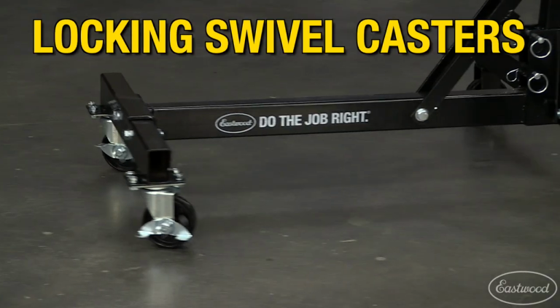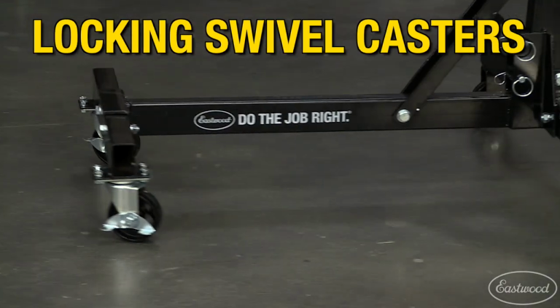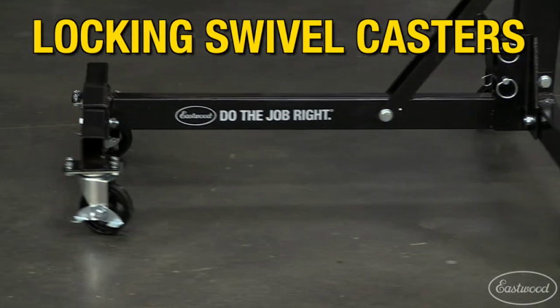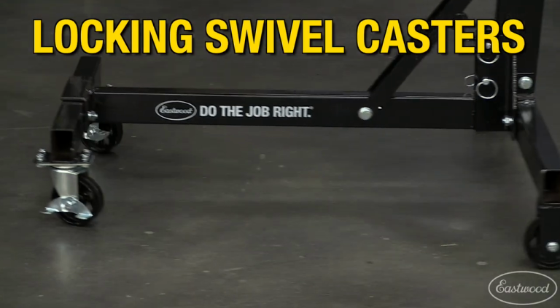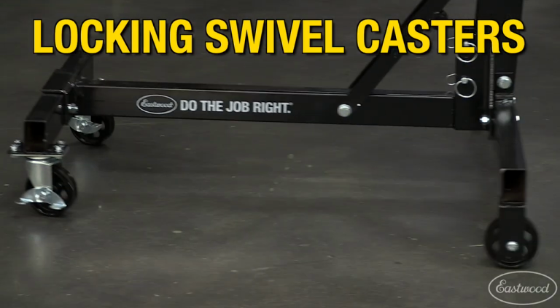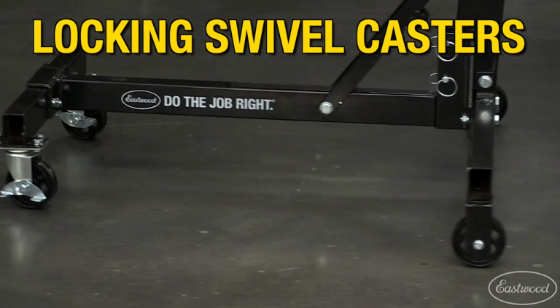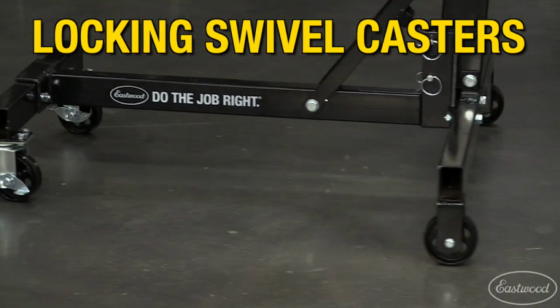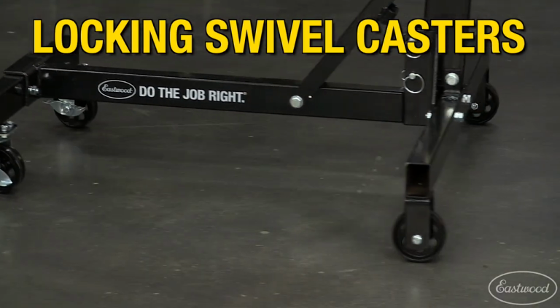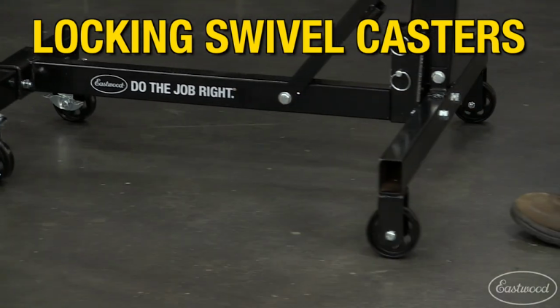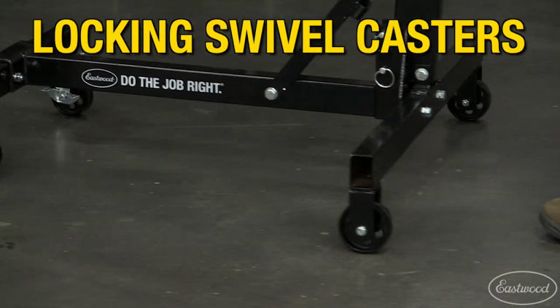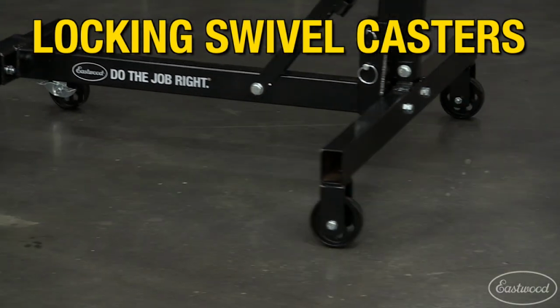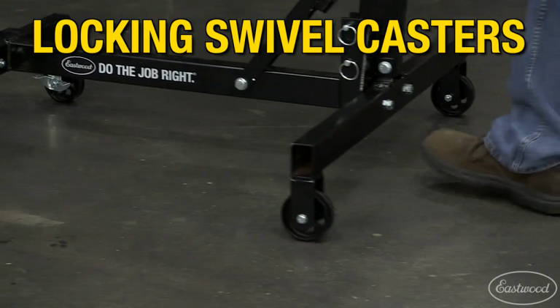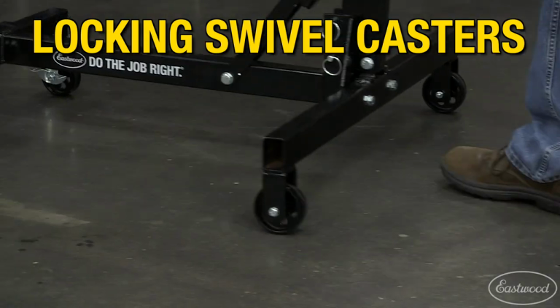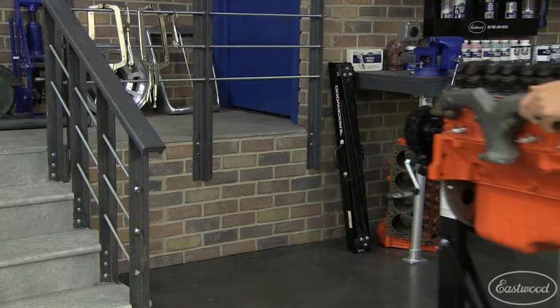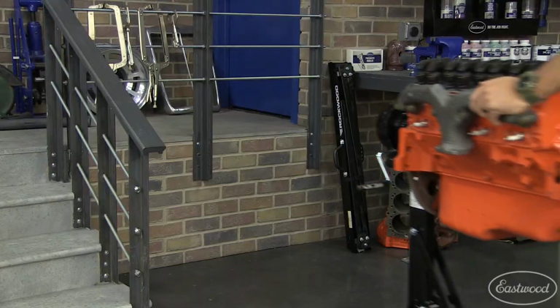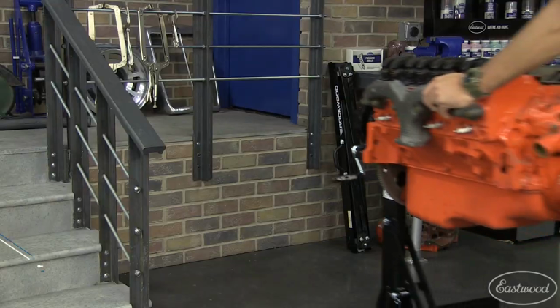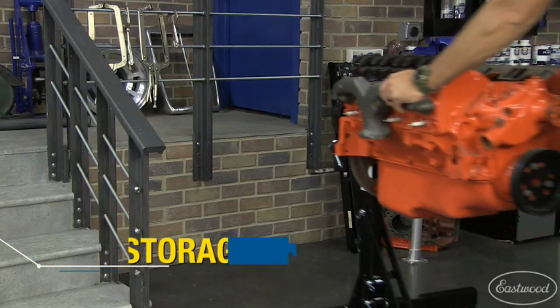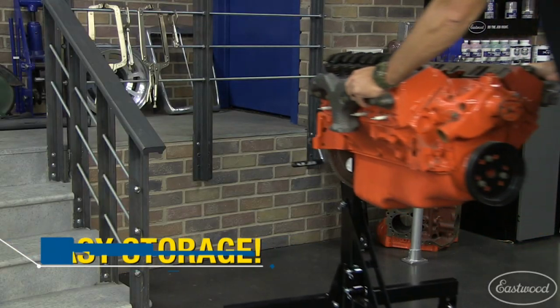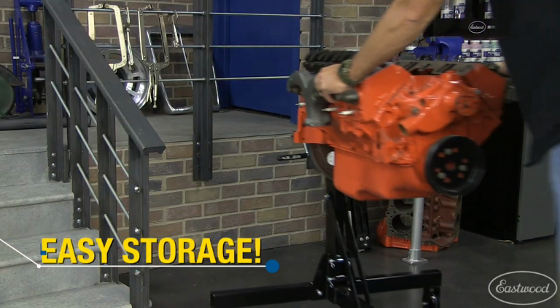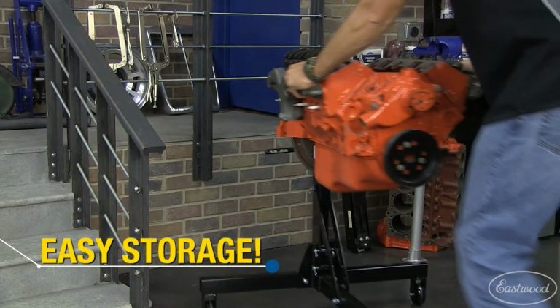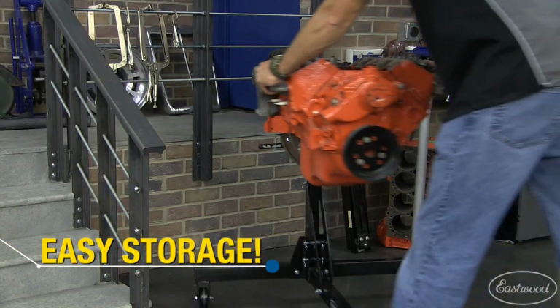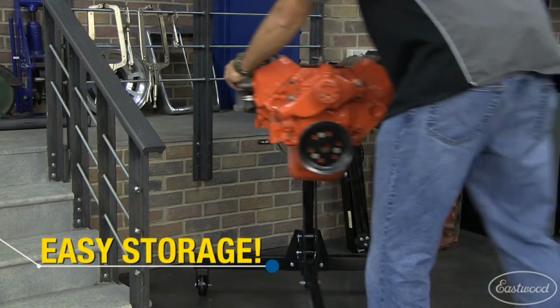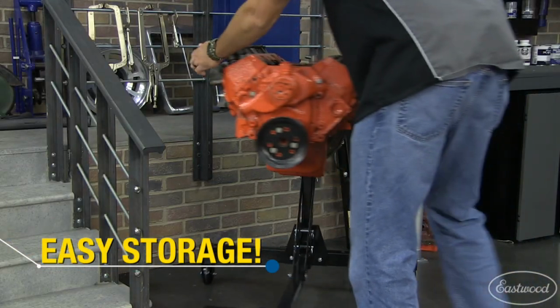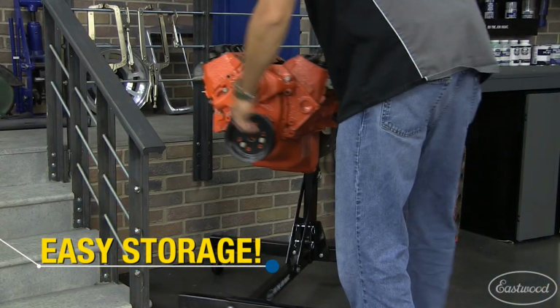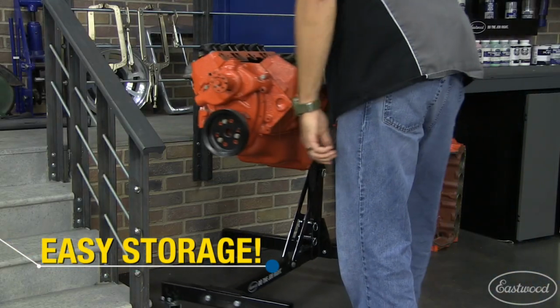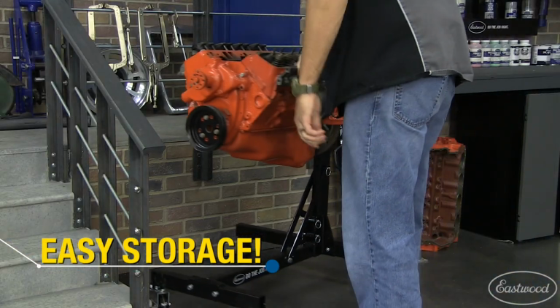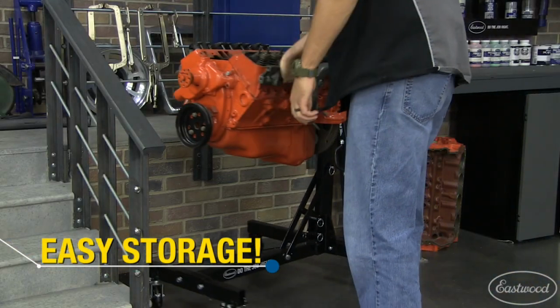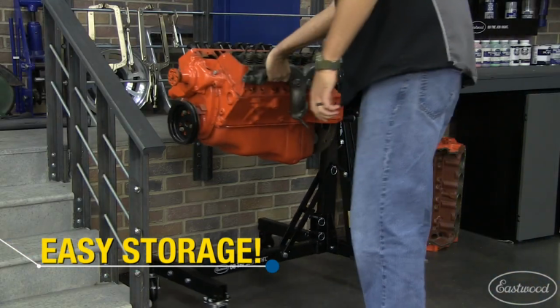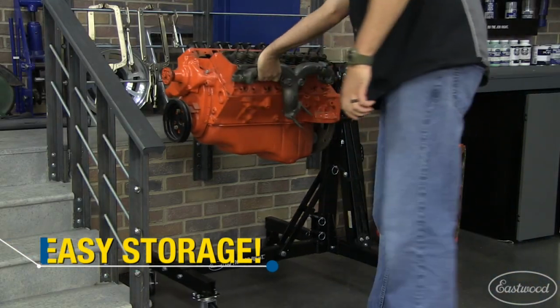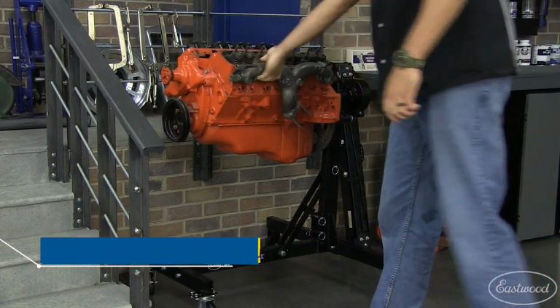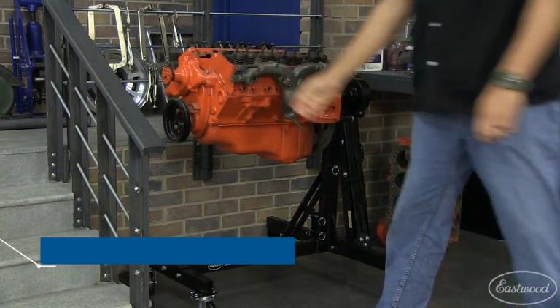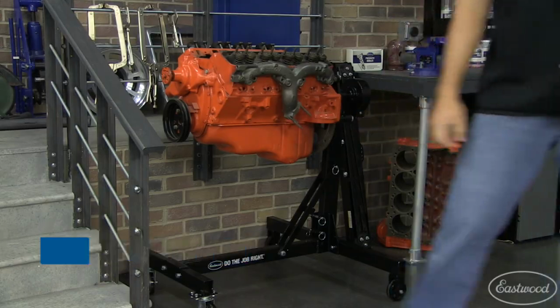Moving around is a breeze on the locking steel casters. And once your build is done, easily store the engine on this stand until your car is ready.